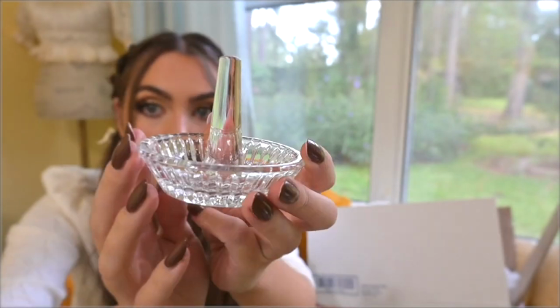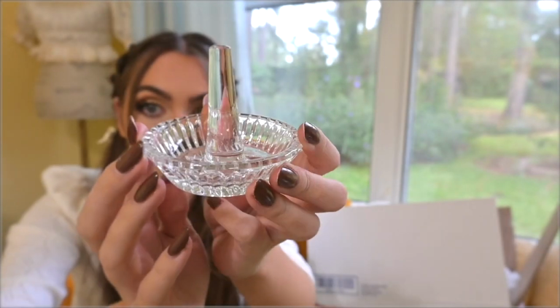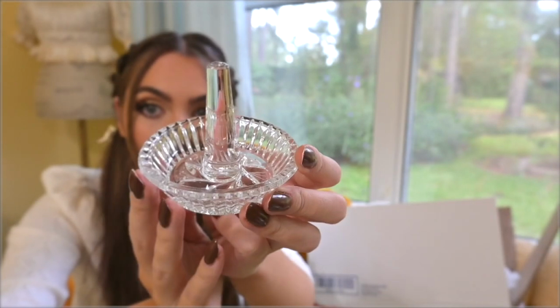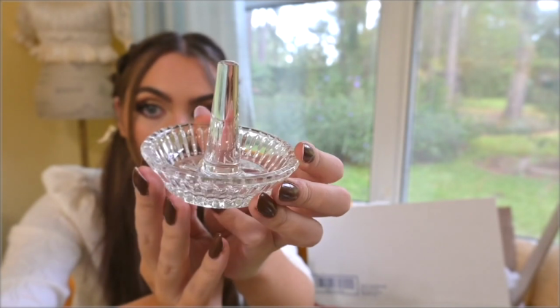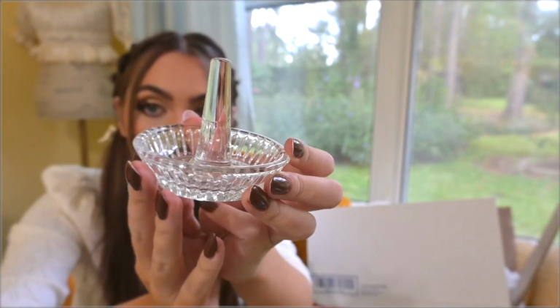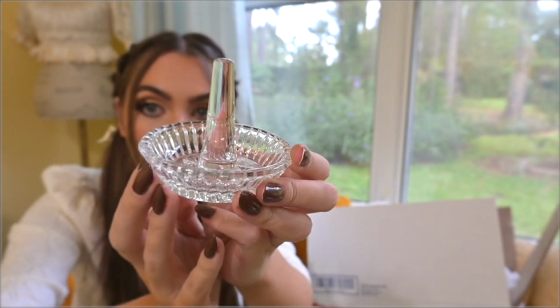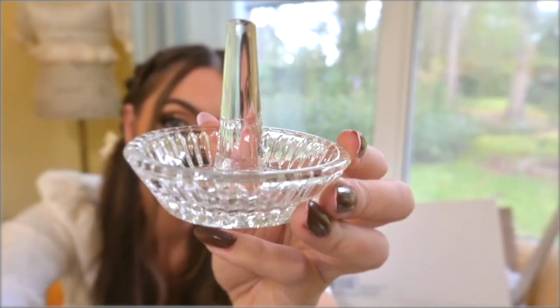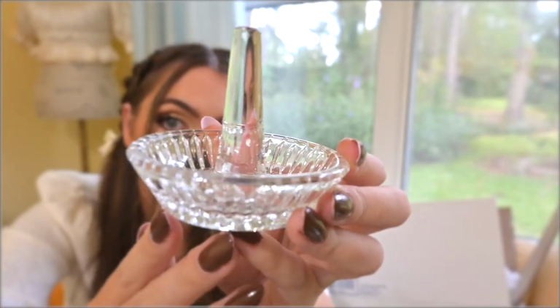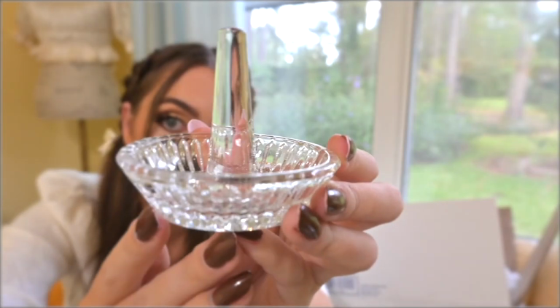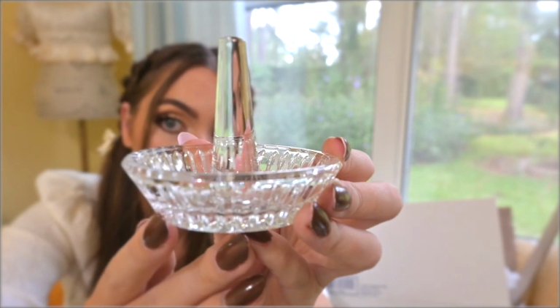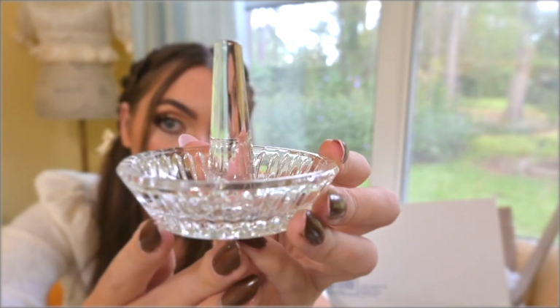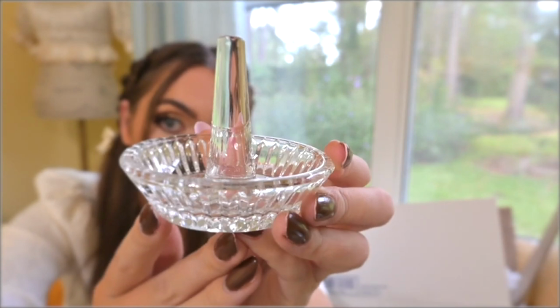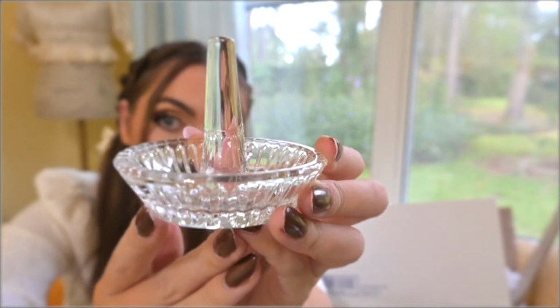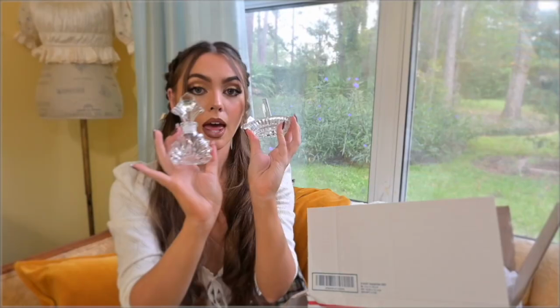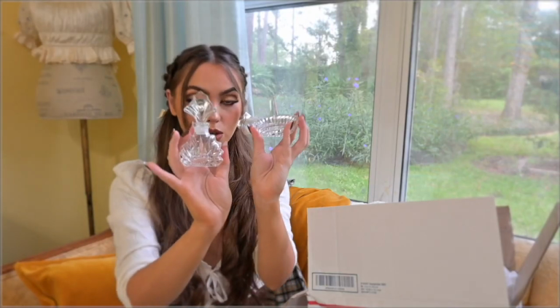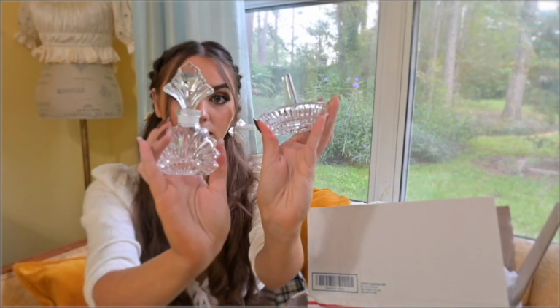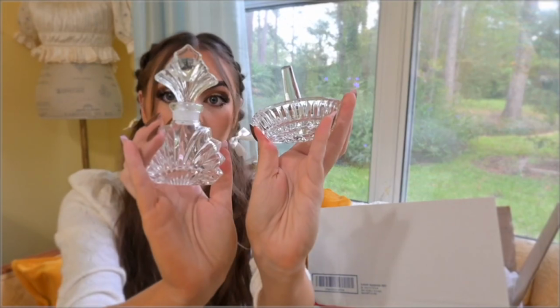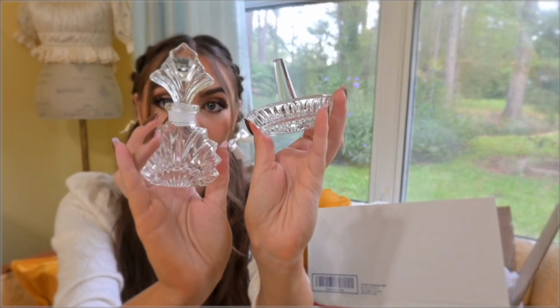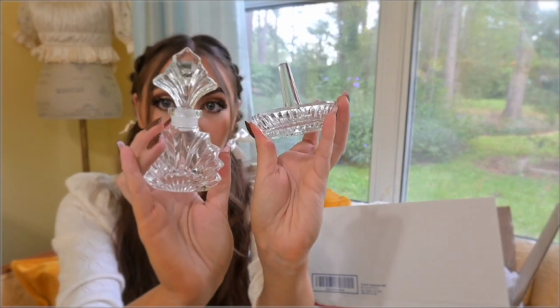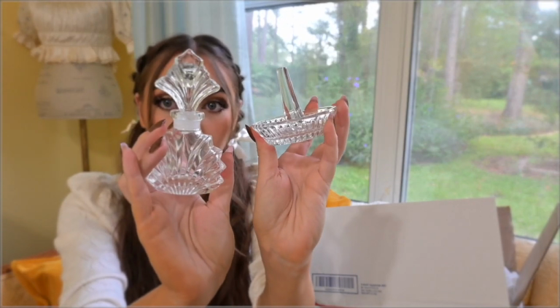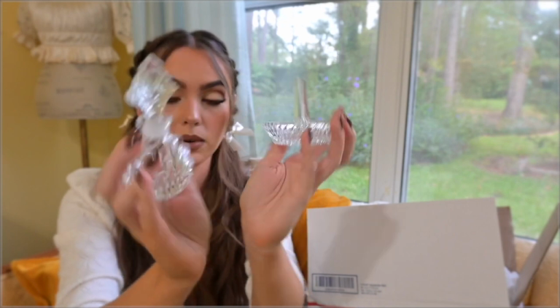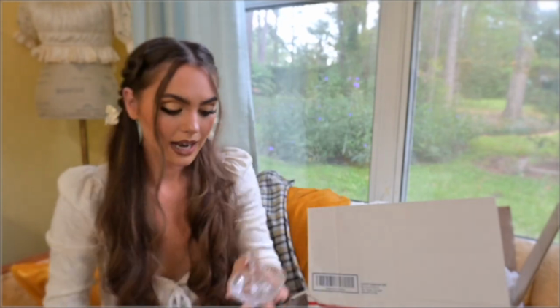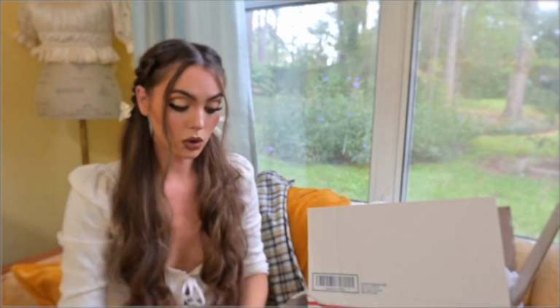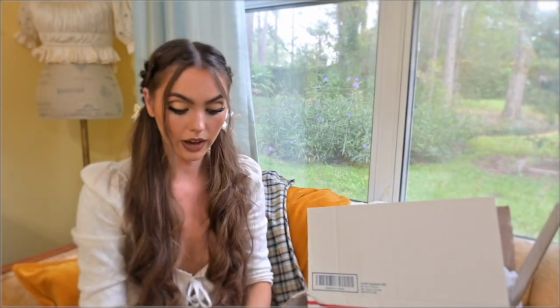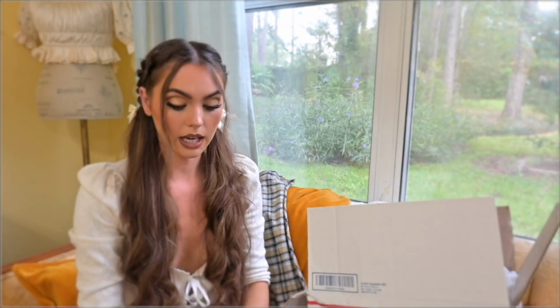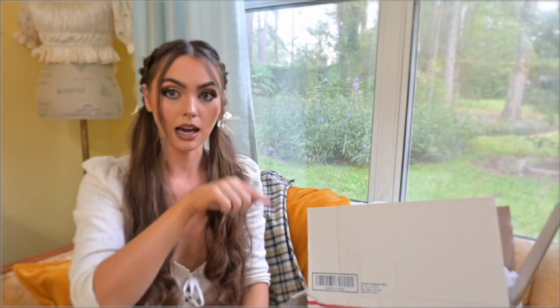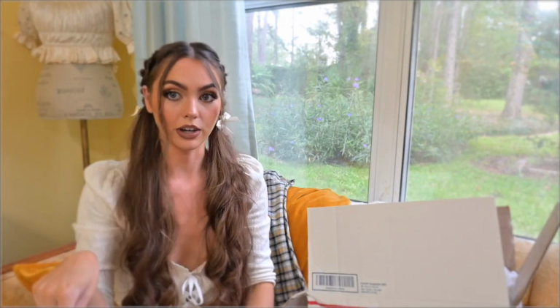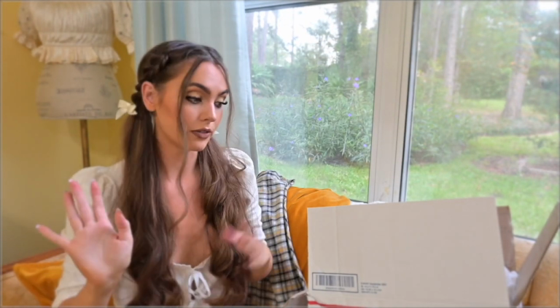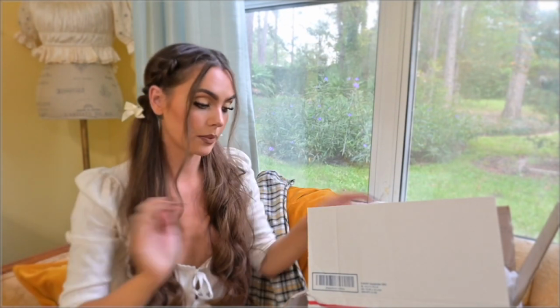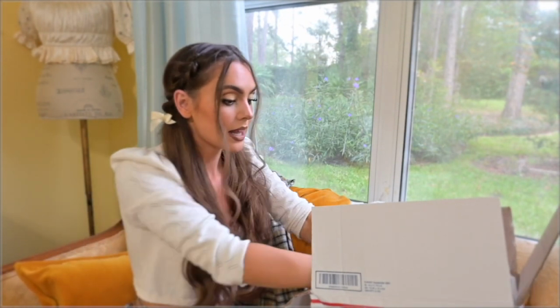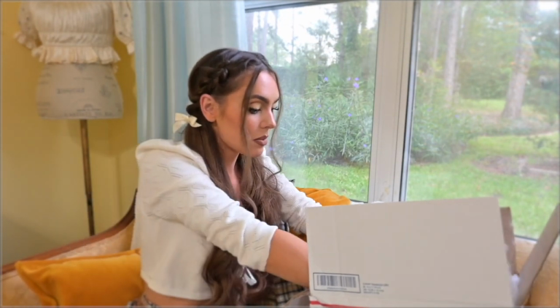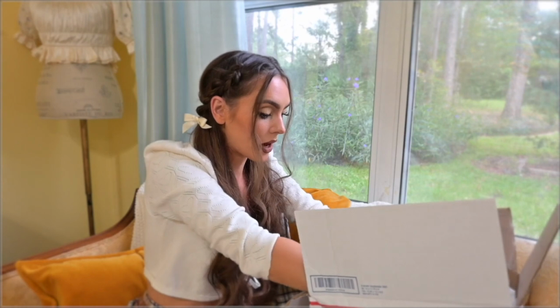A beautiful ring holder — I love it. These two are definitely going on my vanity. I think they'll look so nice. It's not a real vanity like it doesn't have an area for your feet, but that's what I'm going with.